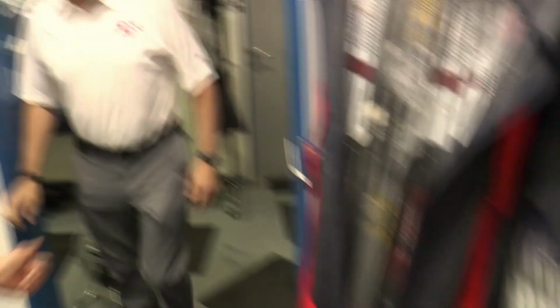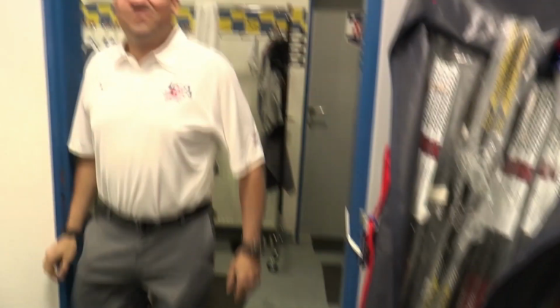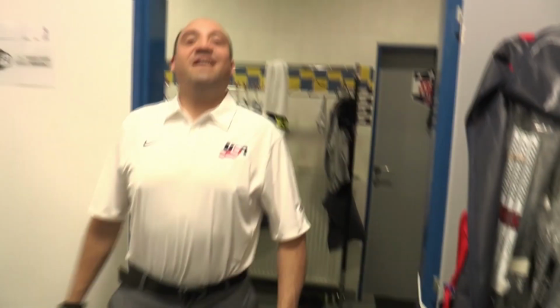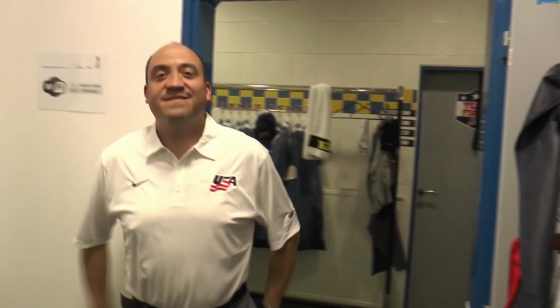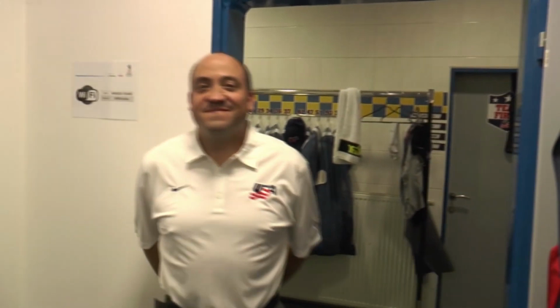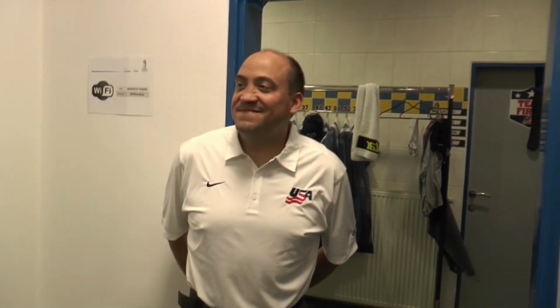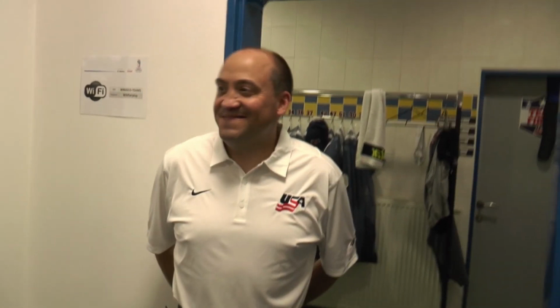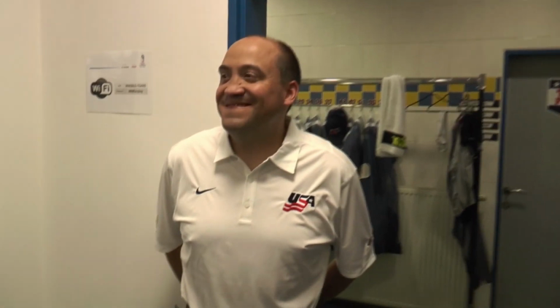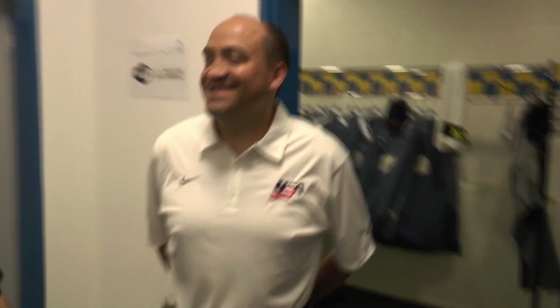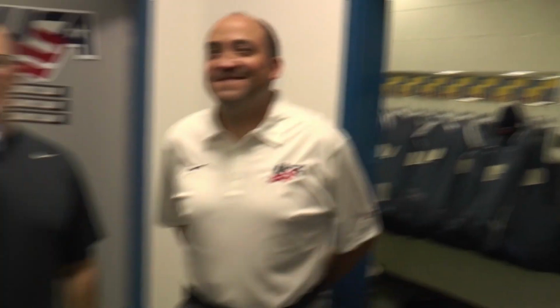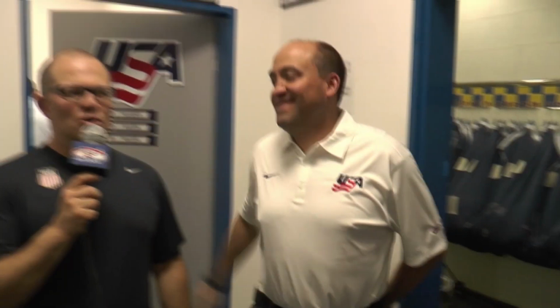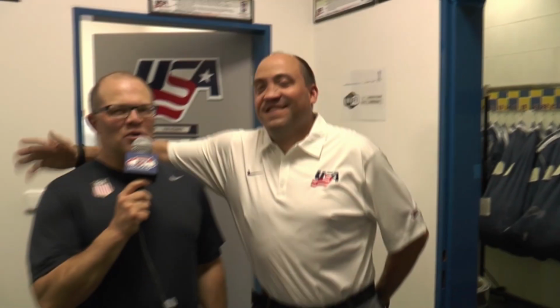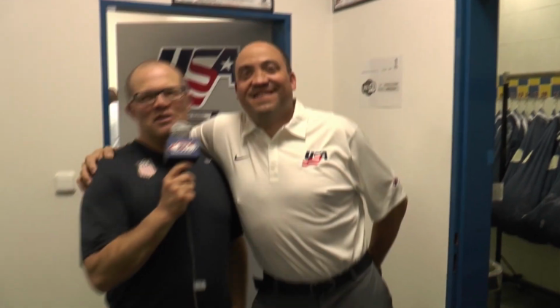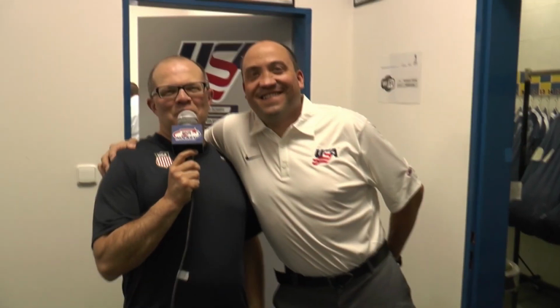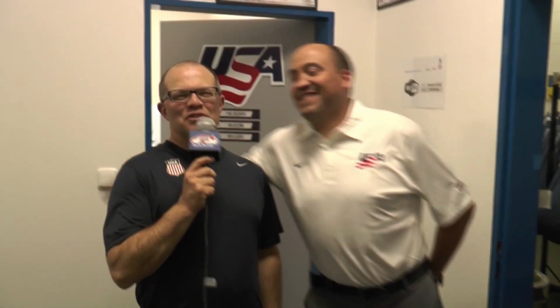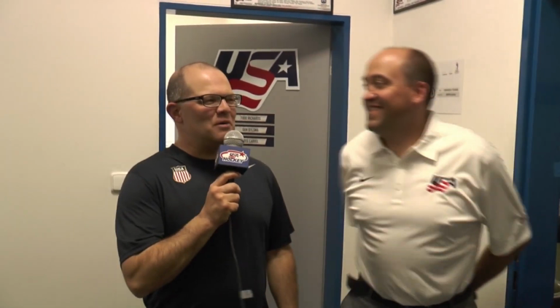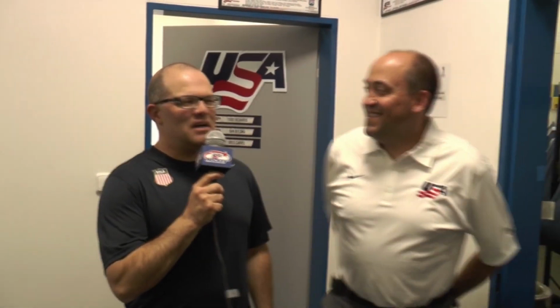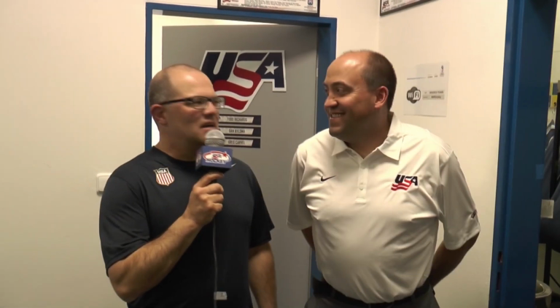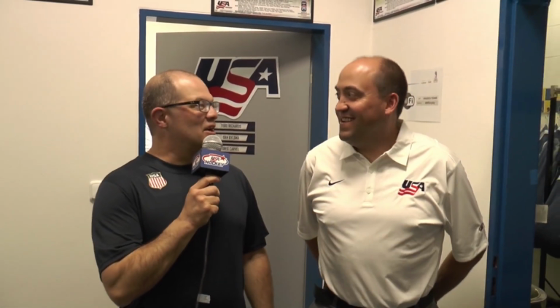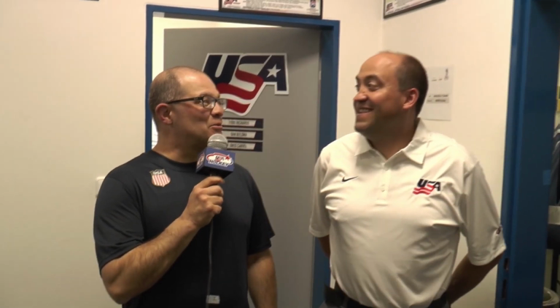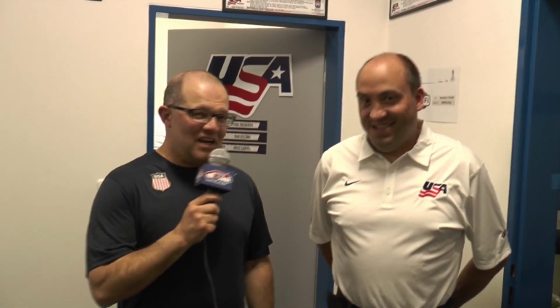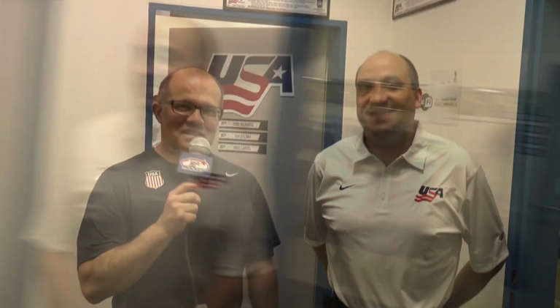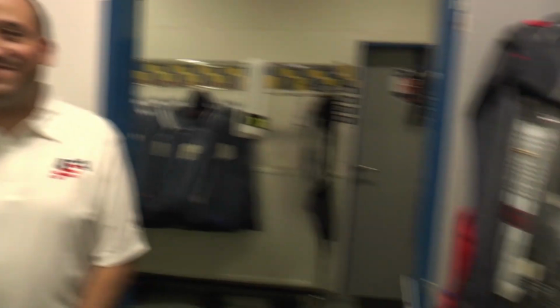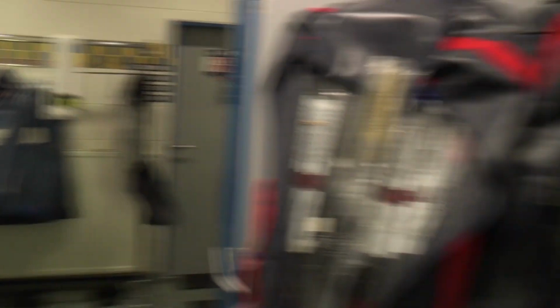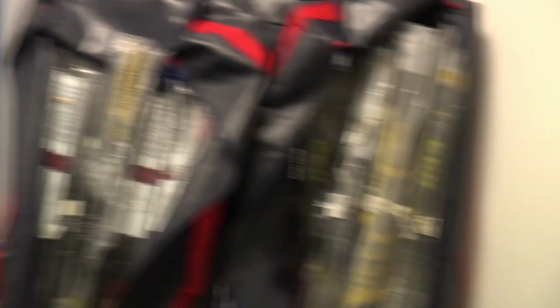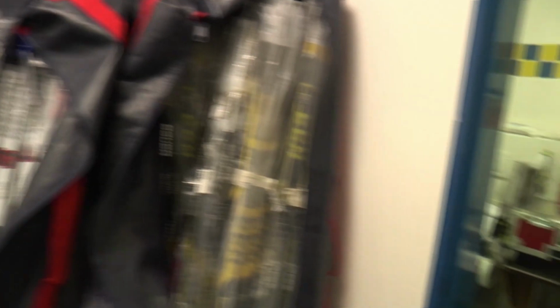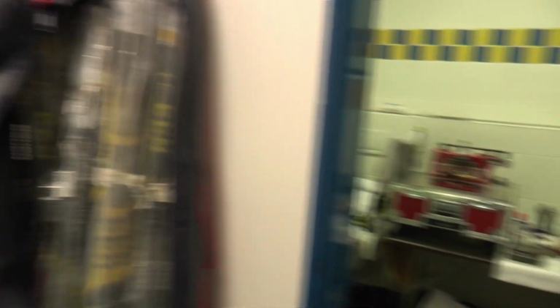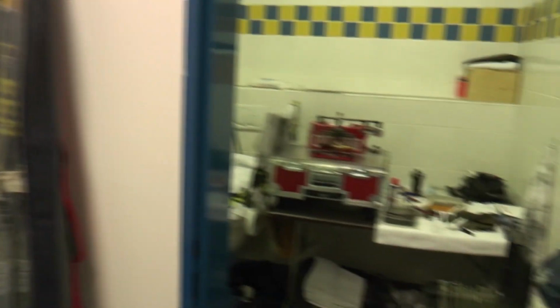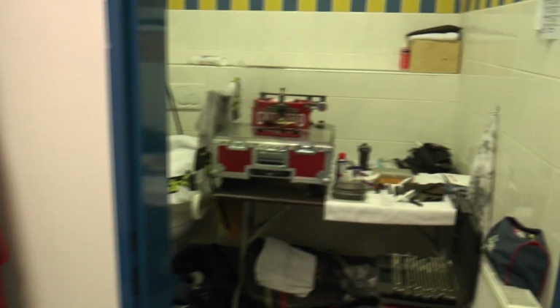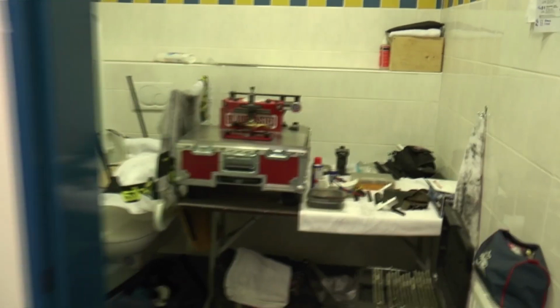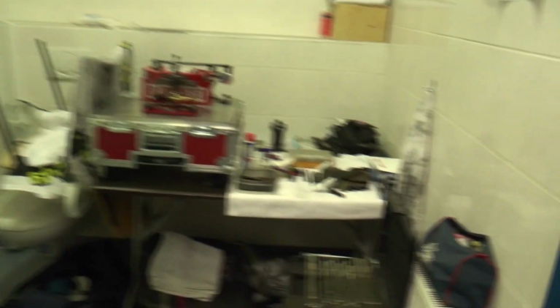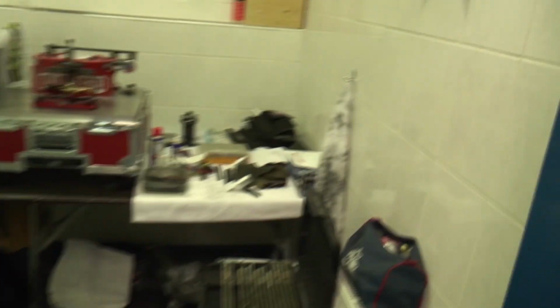Here comes Jamie Healy, my partner in crime in the equipment world — Equipment Manager from the Columbus Blue Jackets. As we work our way through, we'll show you Jamie's work area.